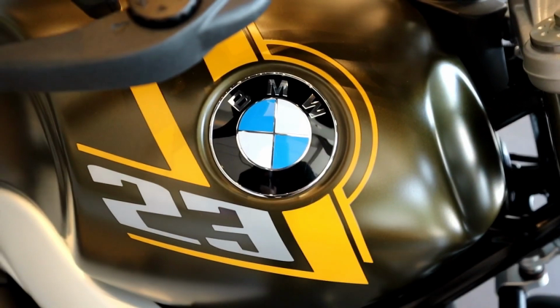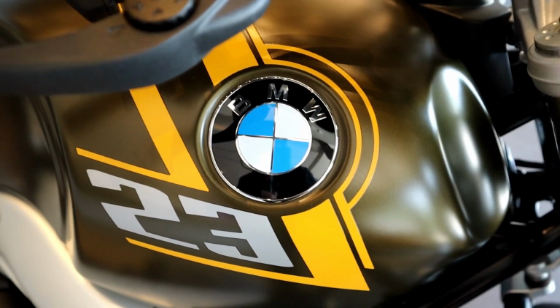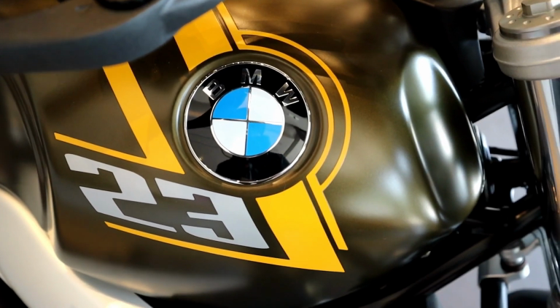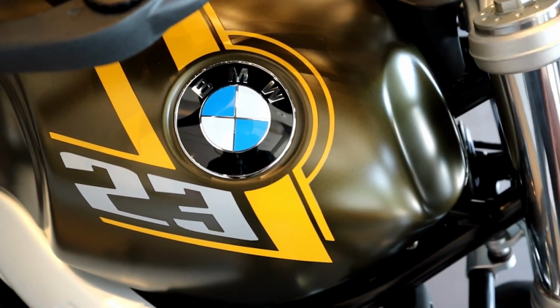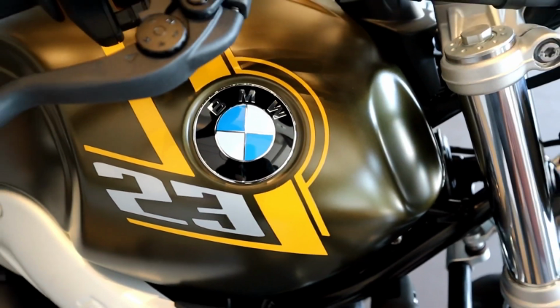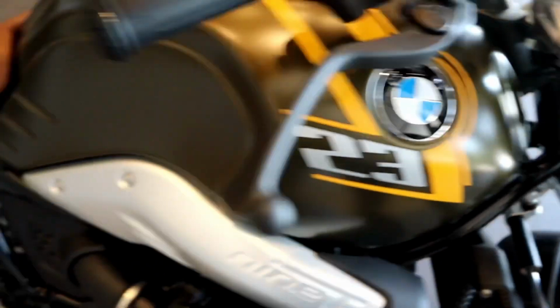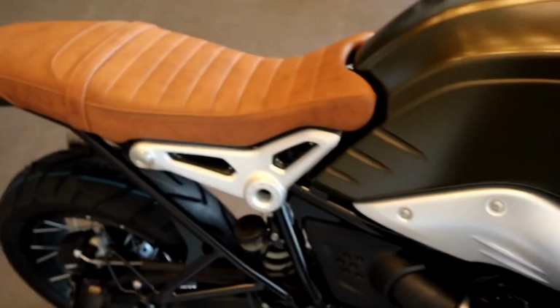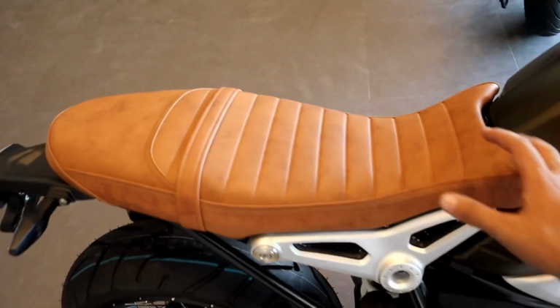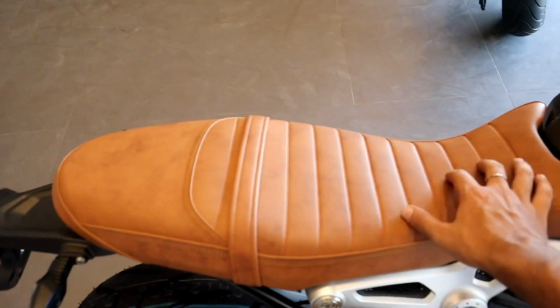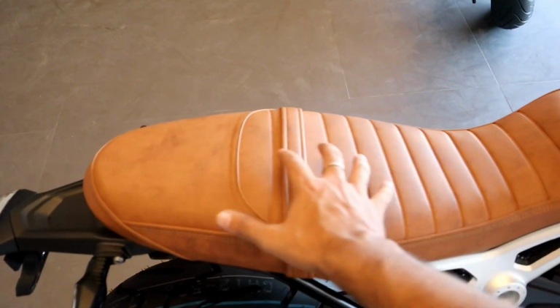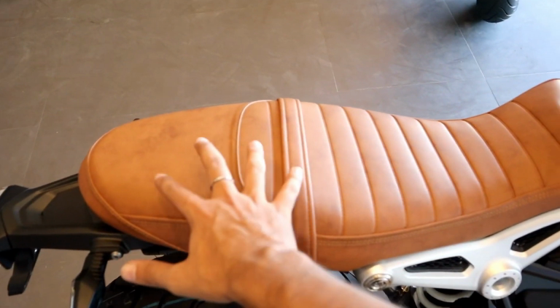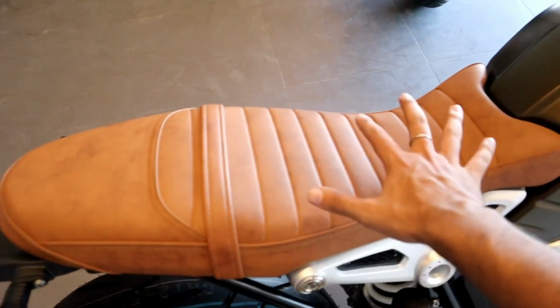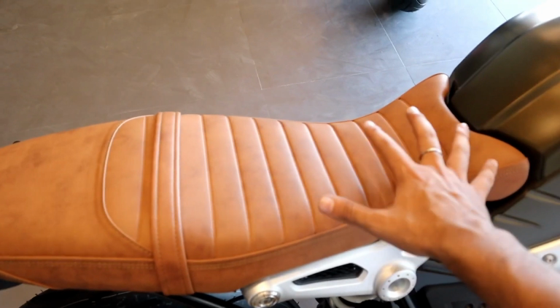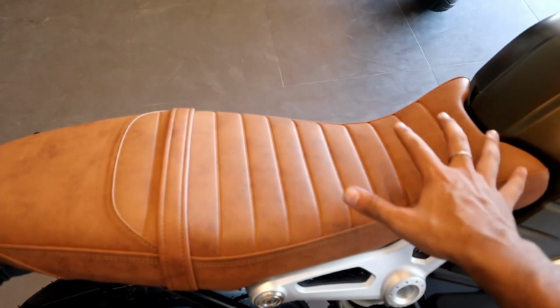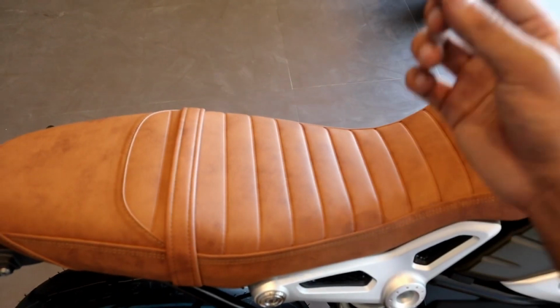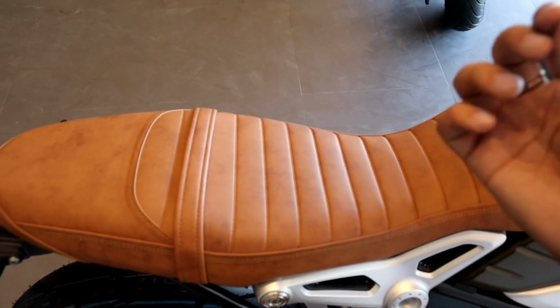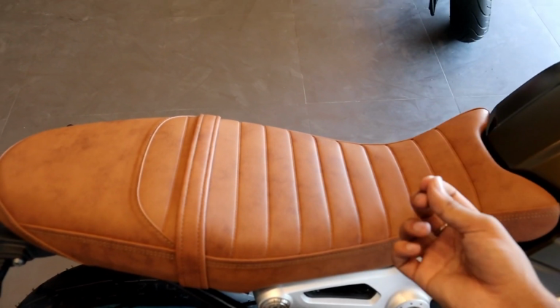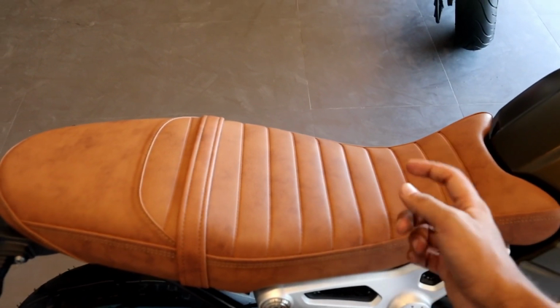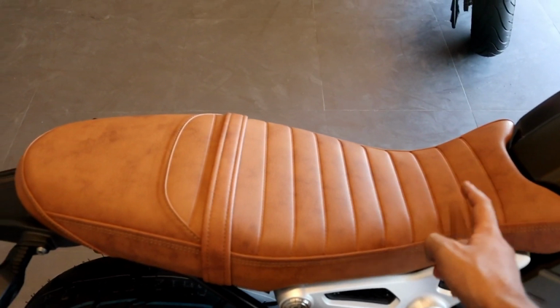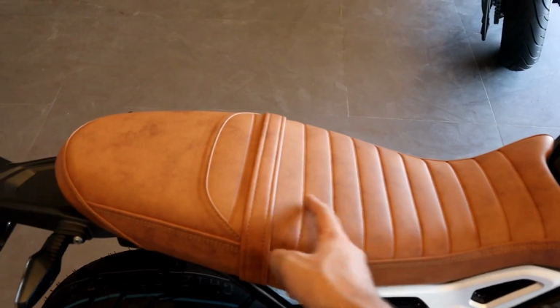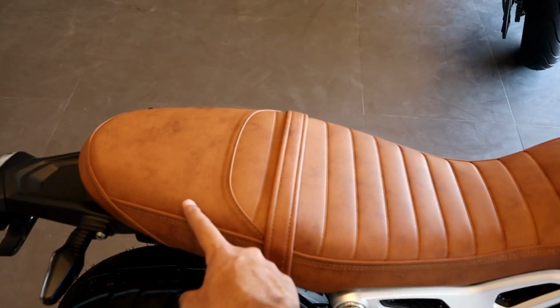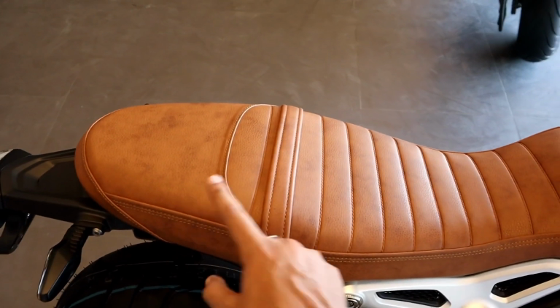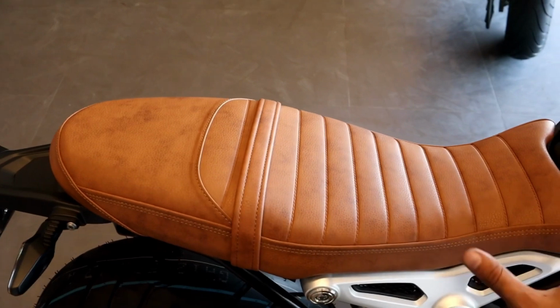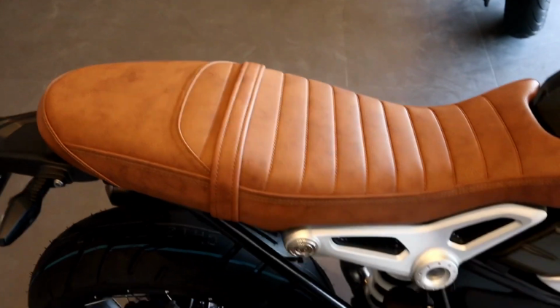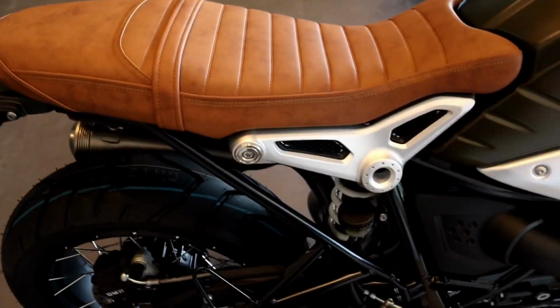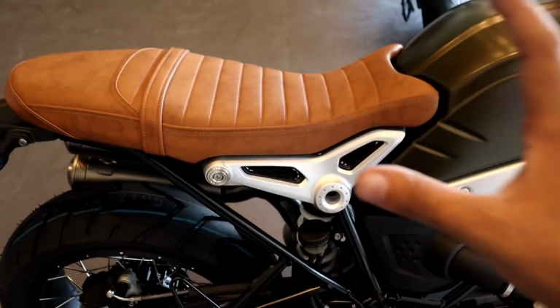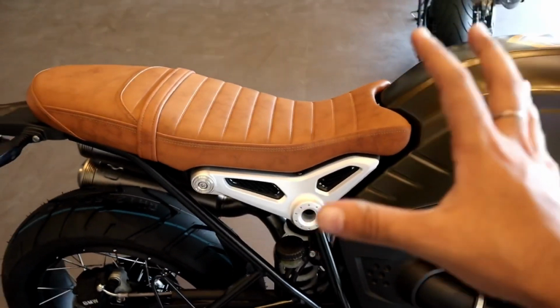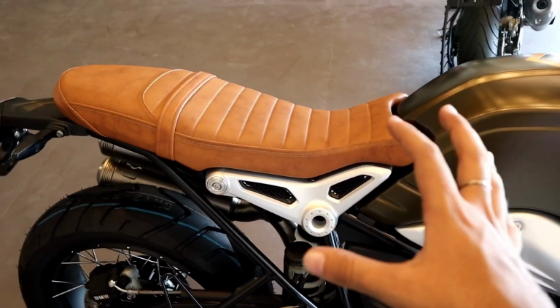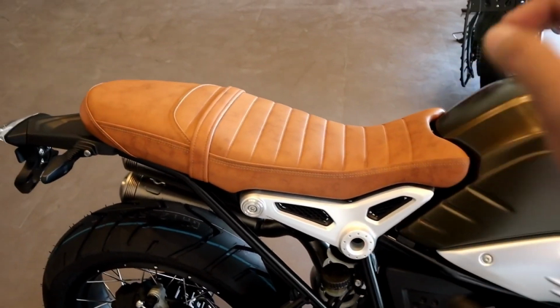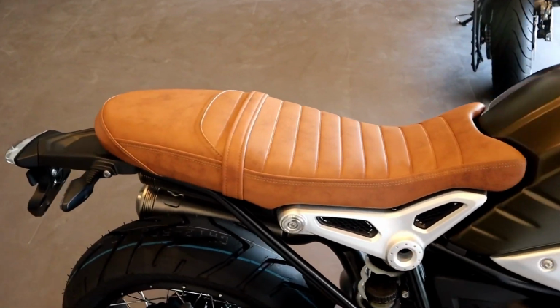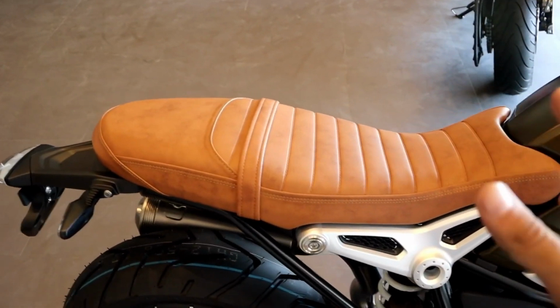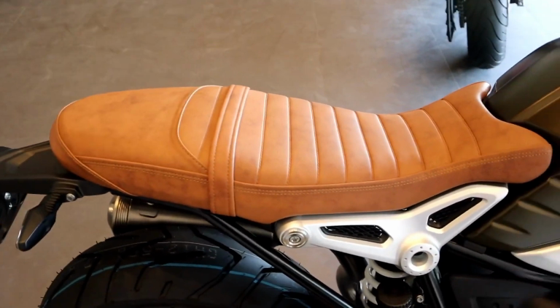This looks really, really superb. Beautifully crafted seat — it has a very special feel here. This is a special seat, and it looks really amazing and adds a lot to the bike.